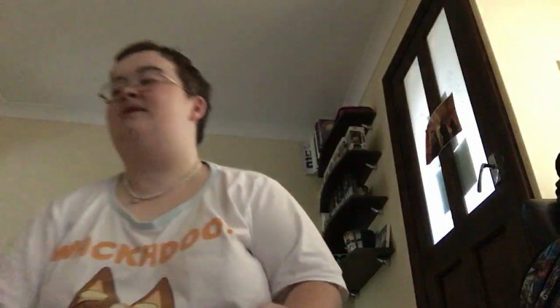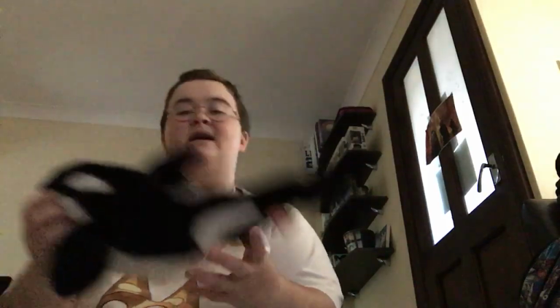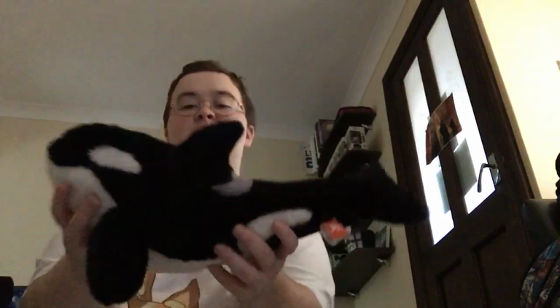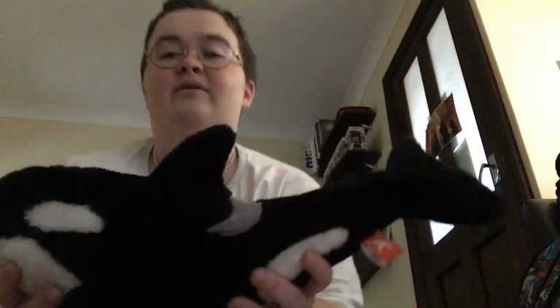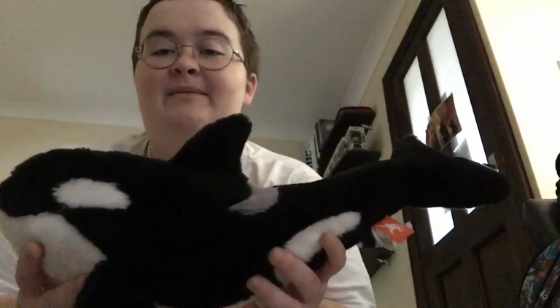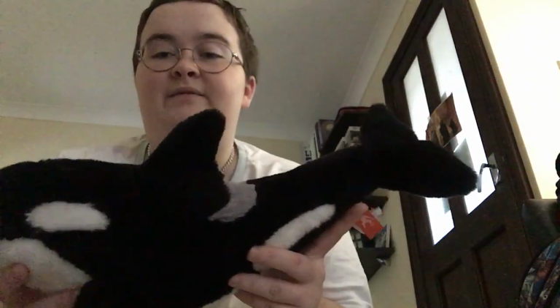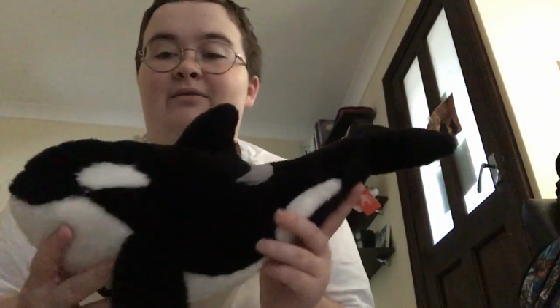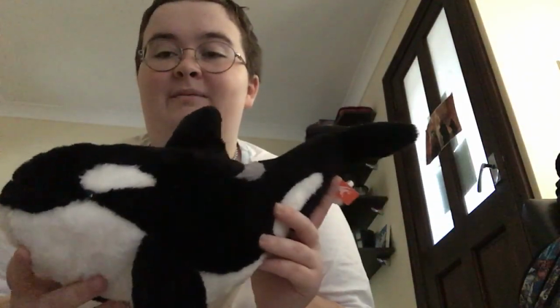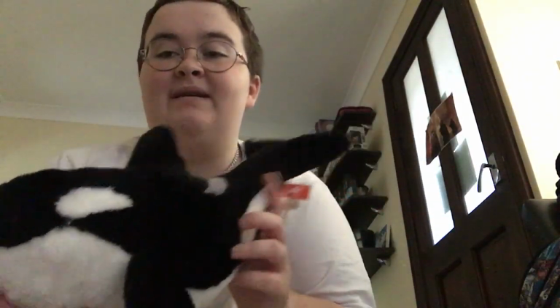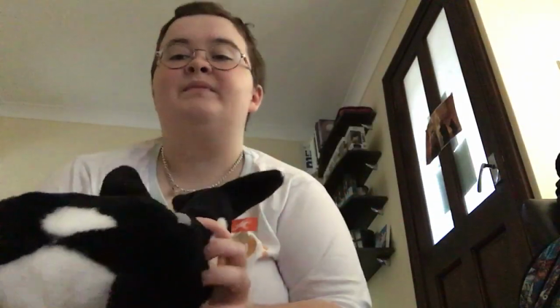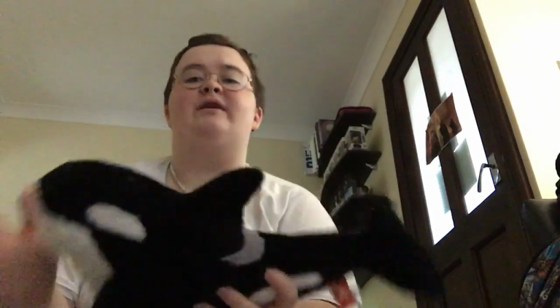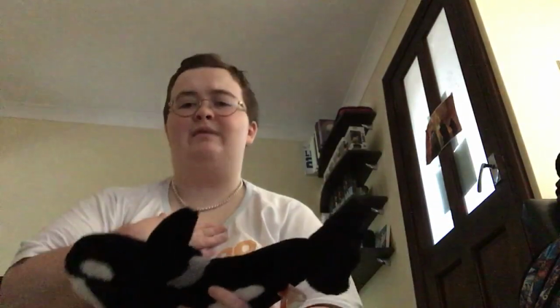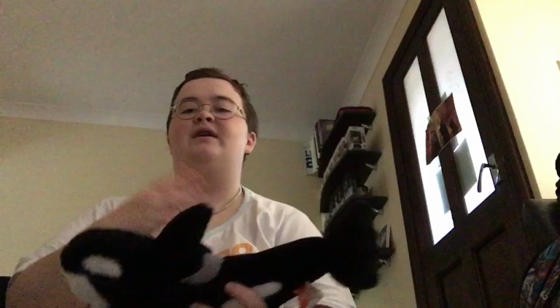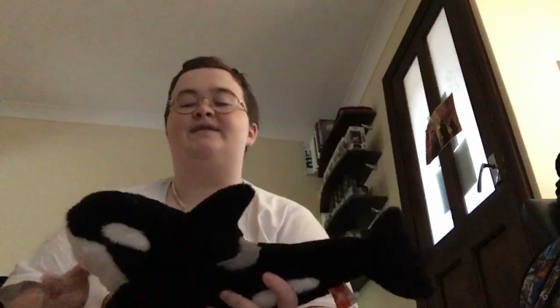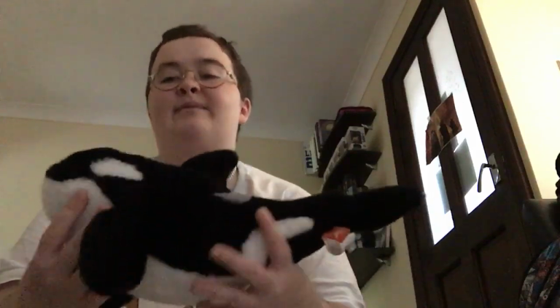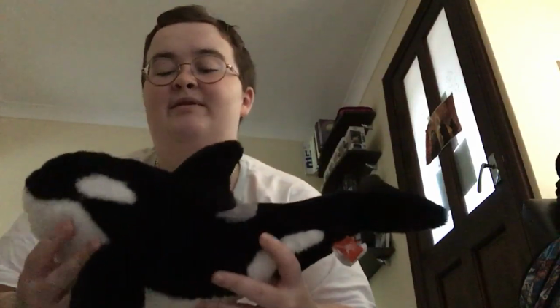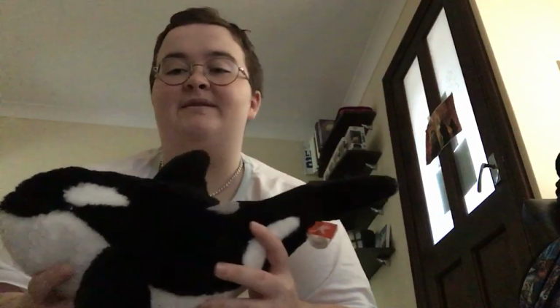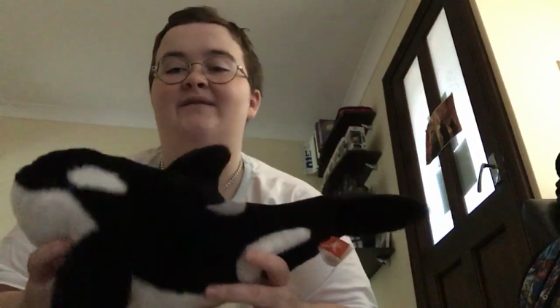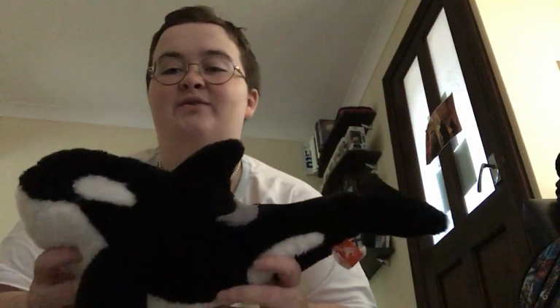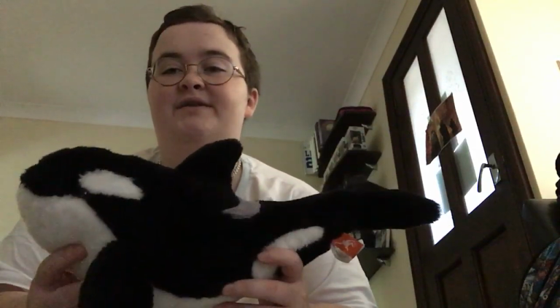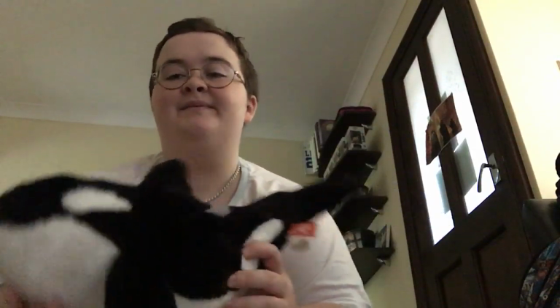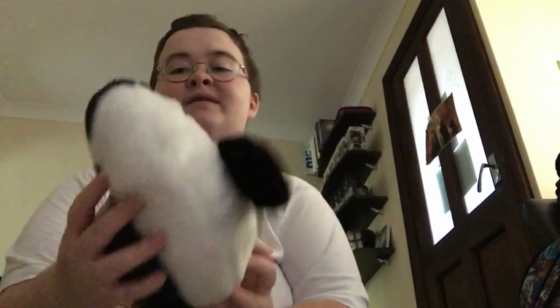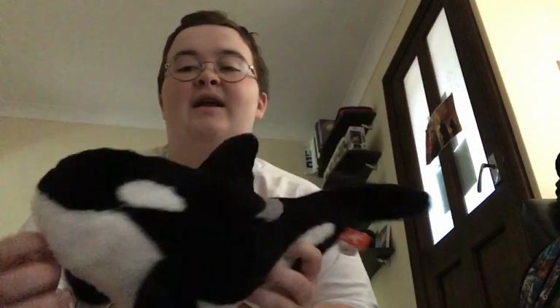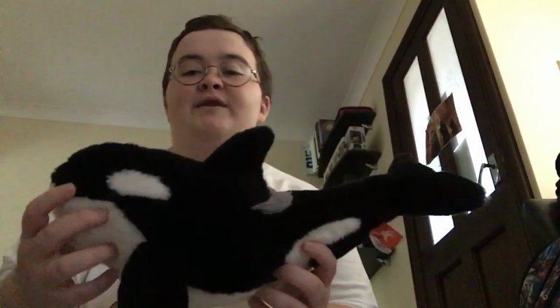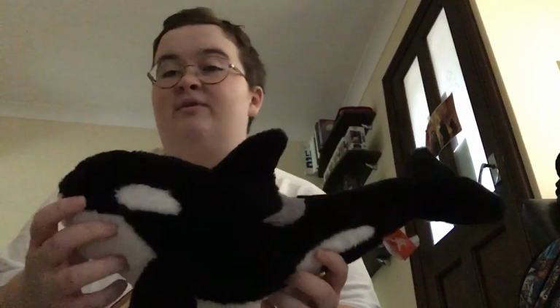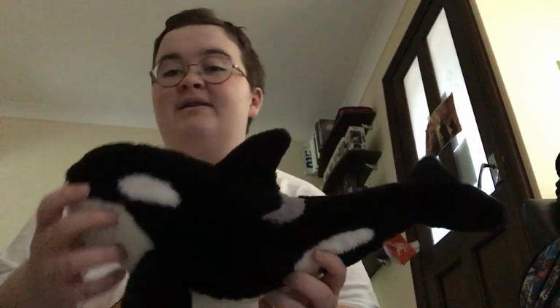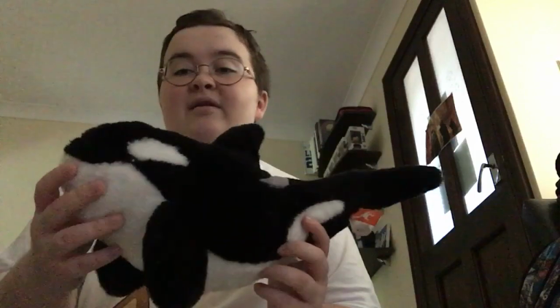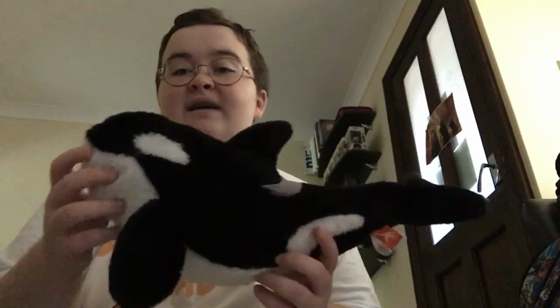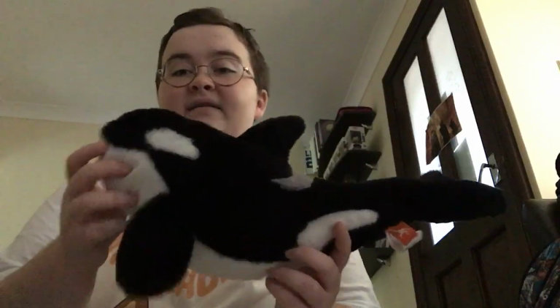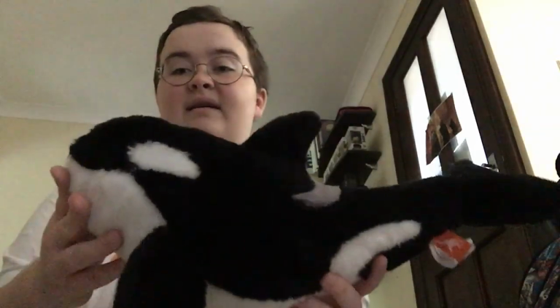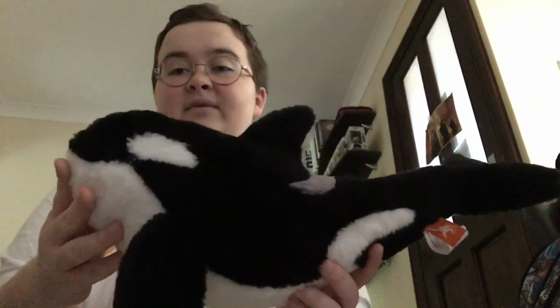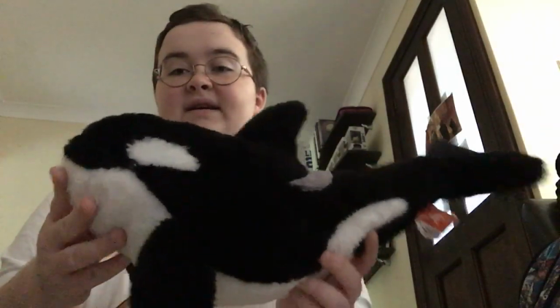Then we have another one from Wild Republic. I actually got this at the airport when we were coming back from Tenerife and I saw it in the gift shop. I called this one Corky, who currently lives at San Diego.